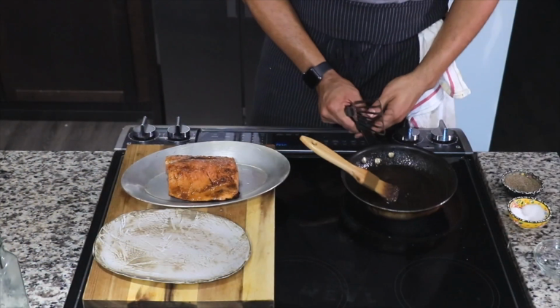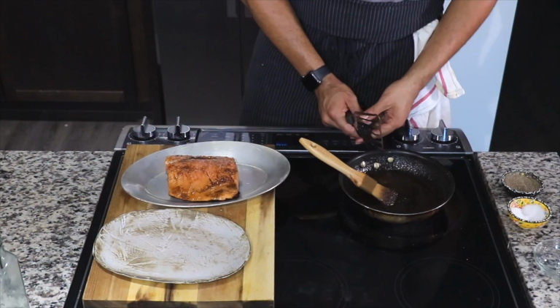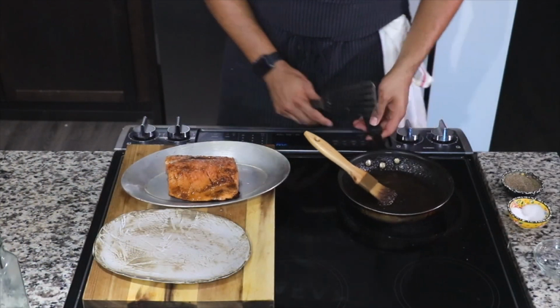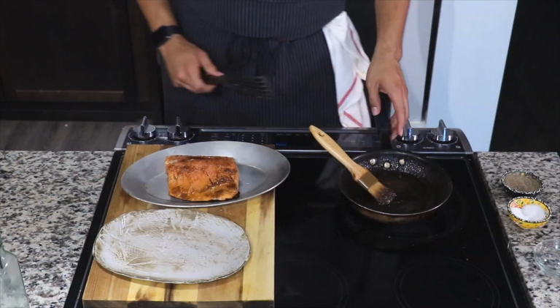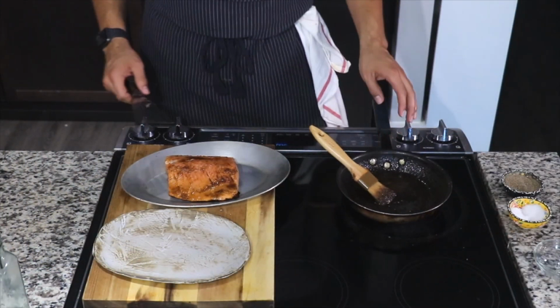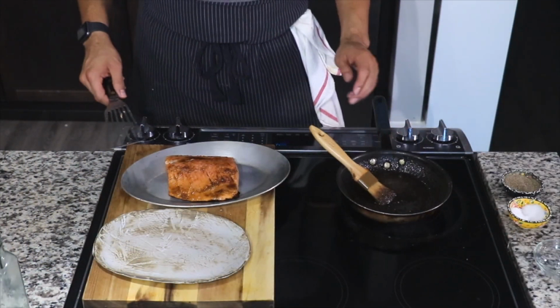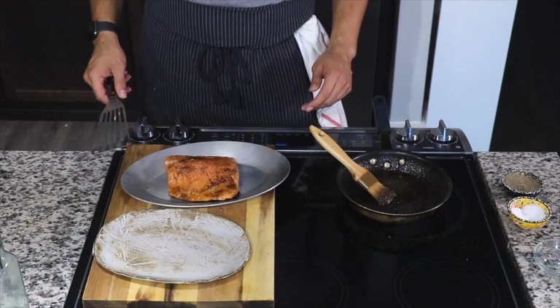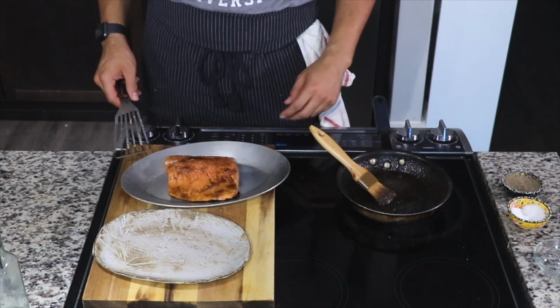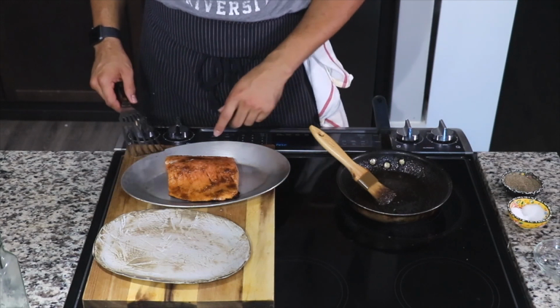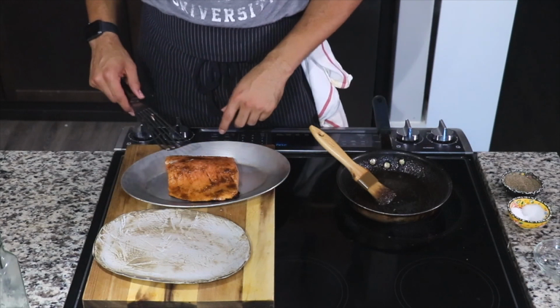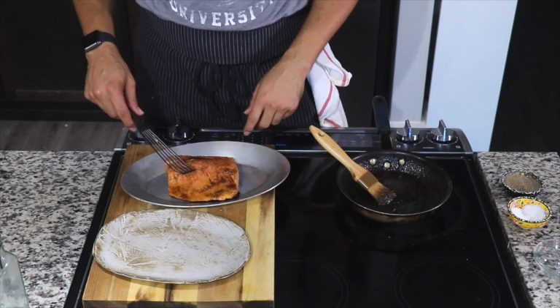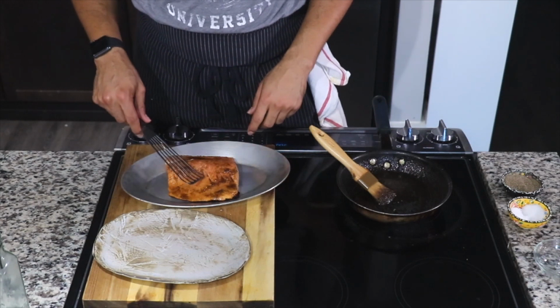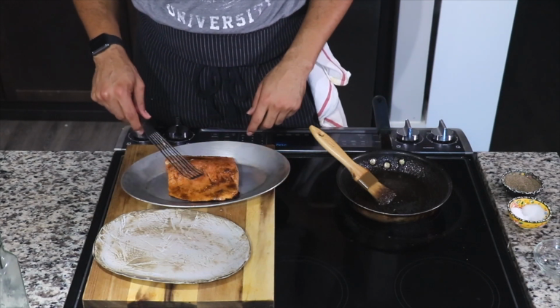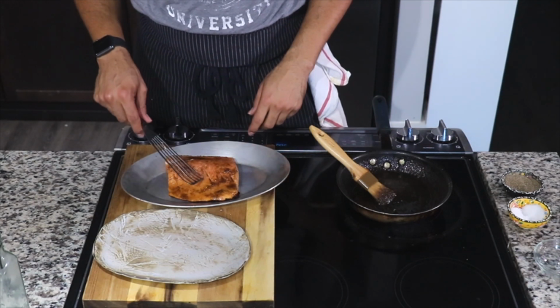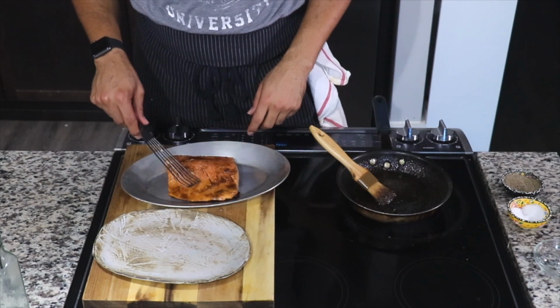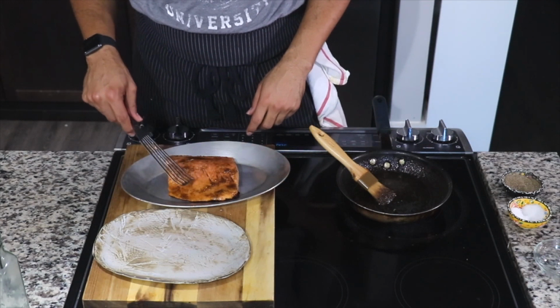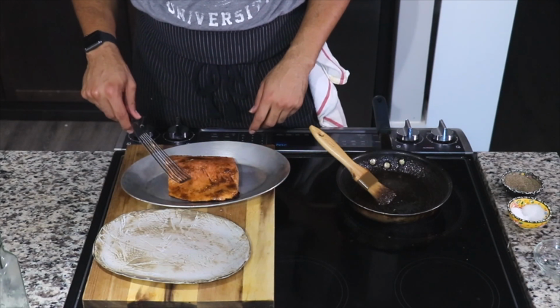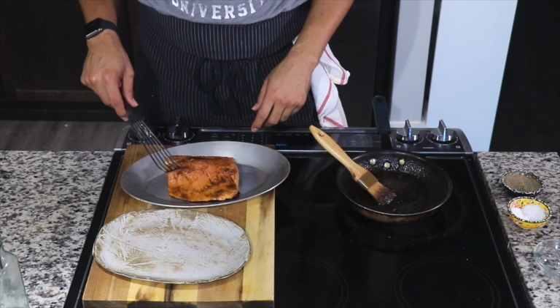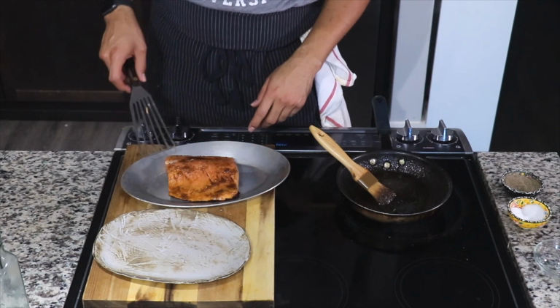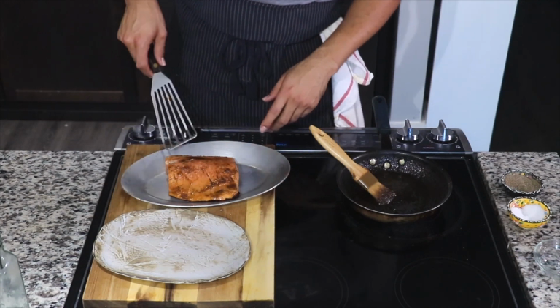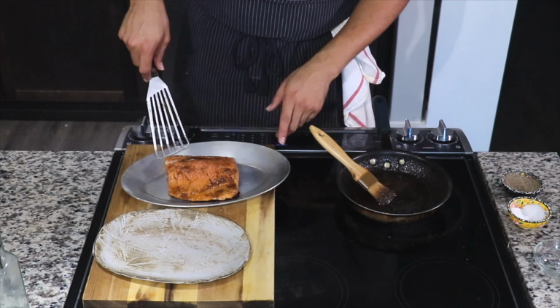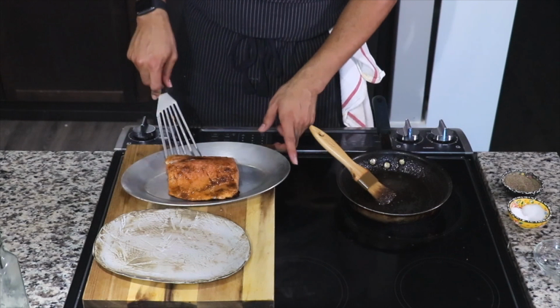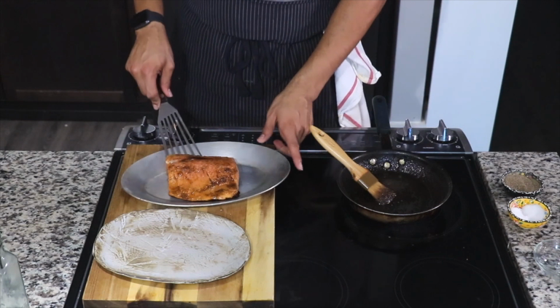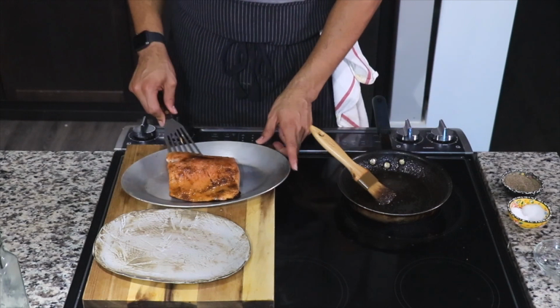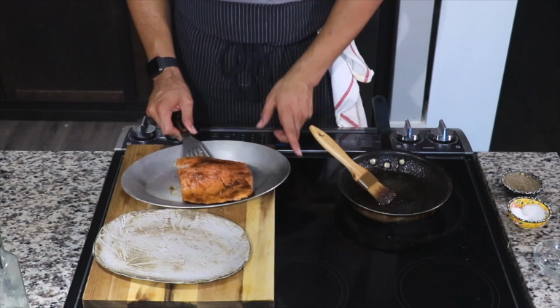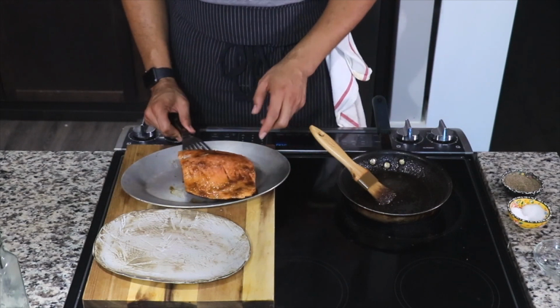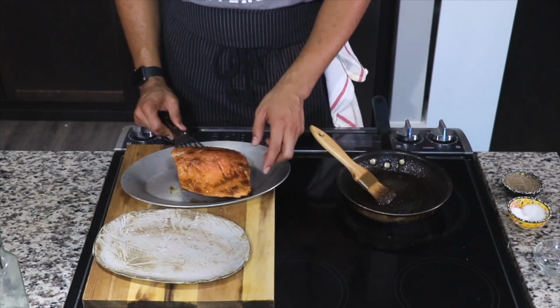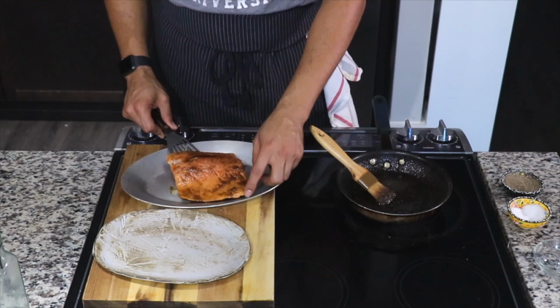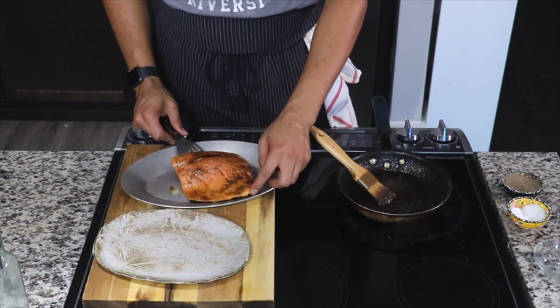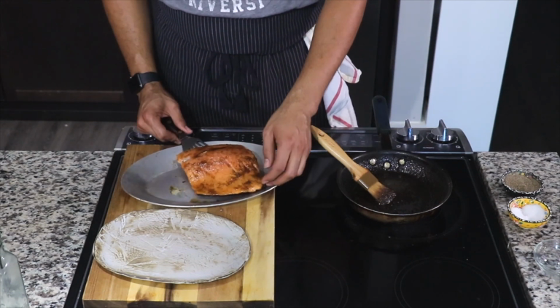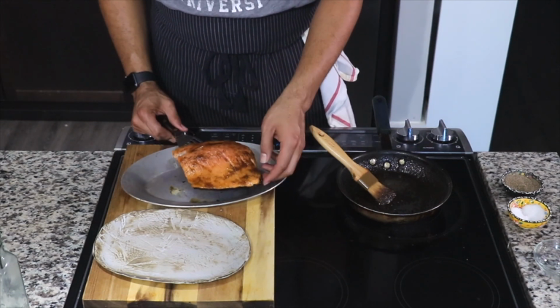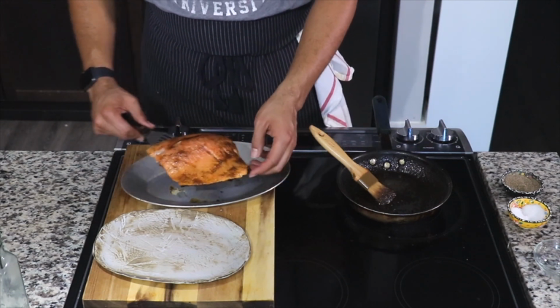About three minutes later, the fish is done. Bring it on inside — look at how gorgeous that looks! To make sure your fish is done, just press it slightly, and if it begins to flake, you know you're in the clear to eat this deliciousness.